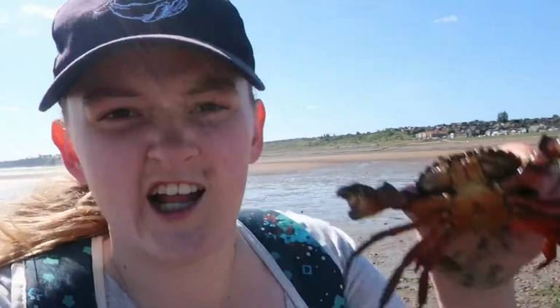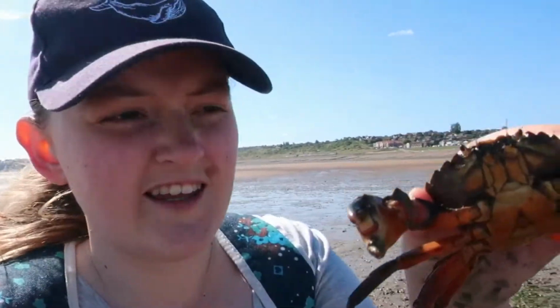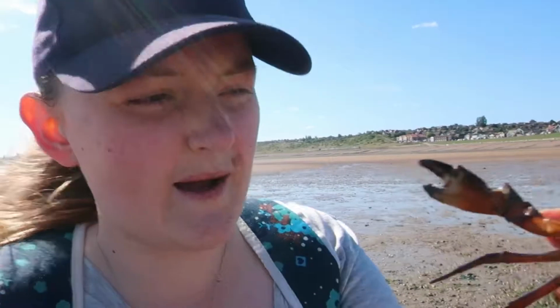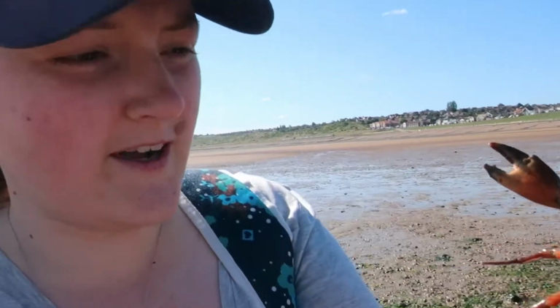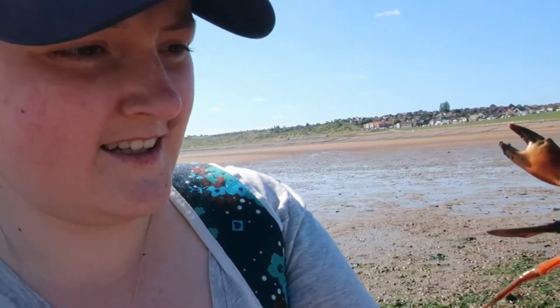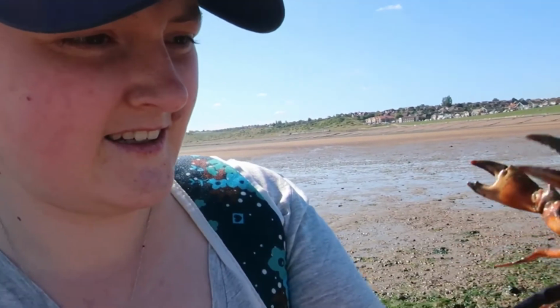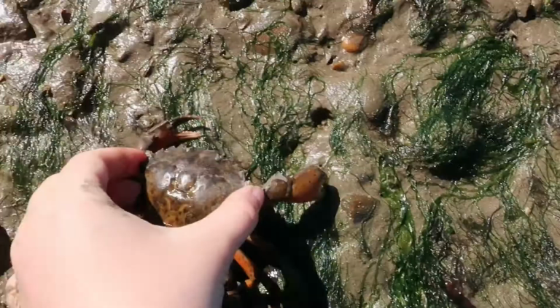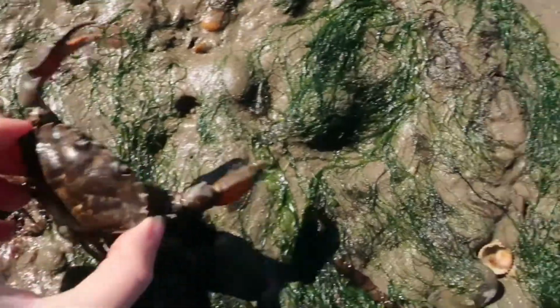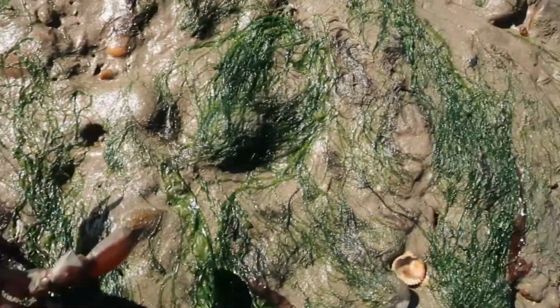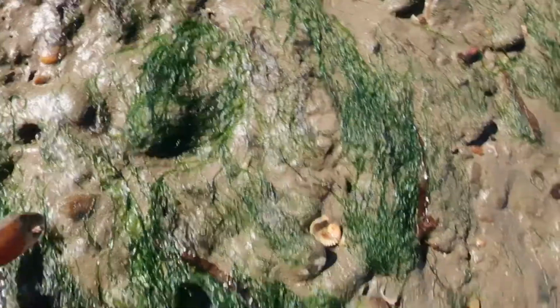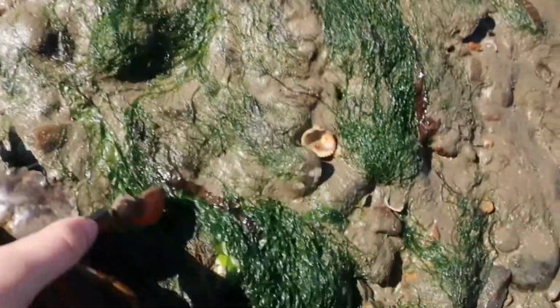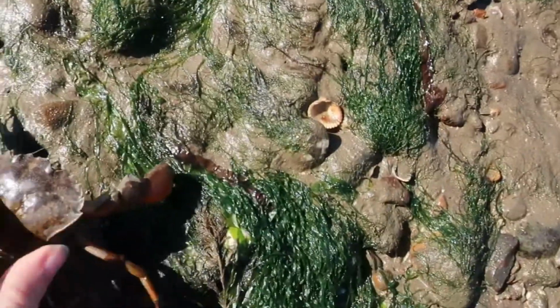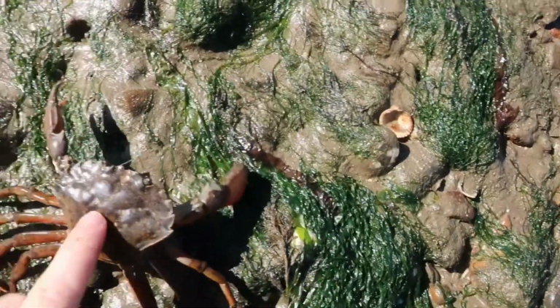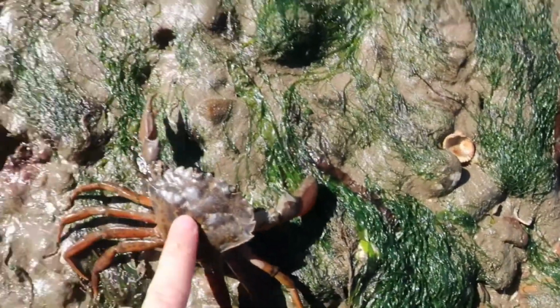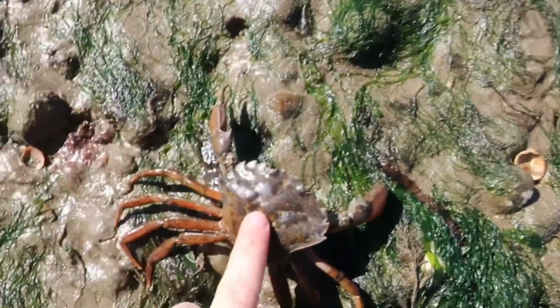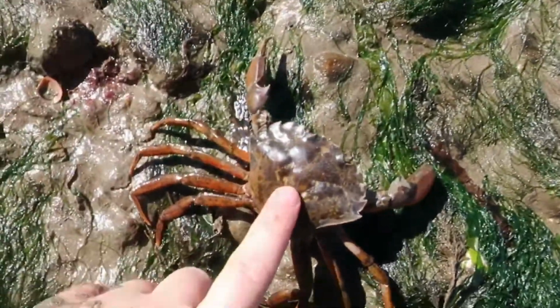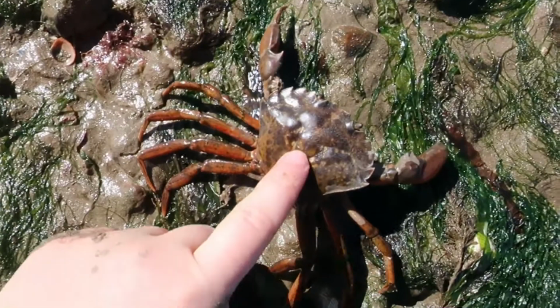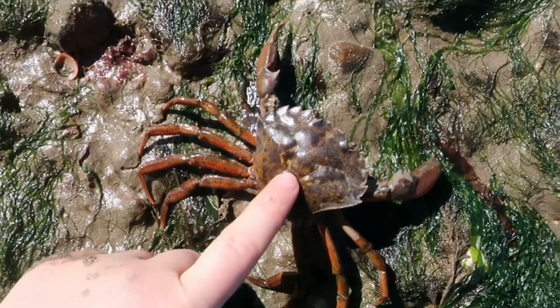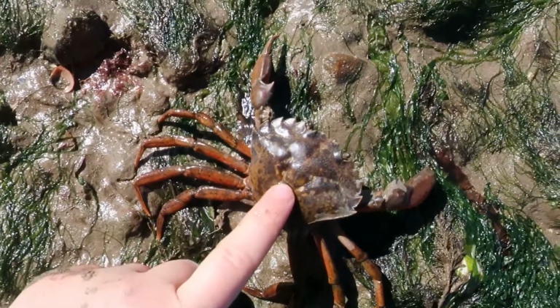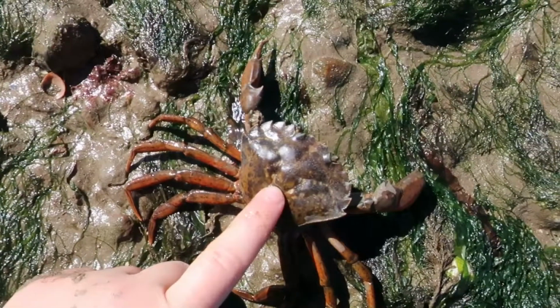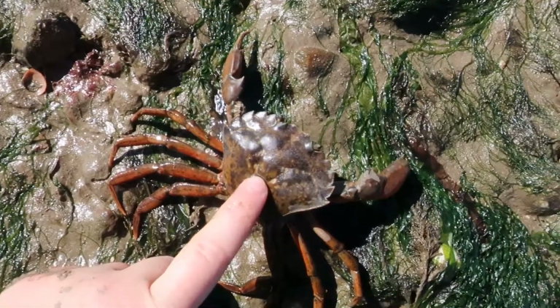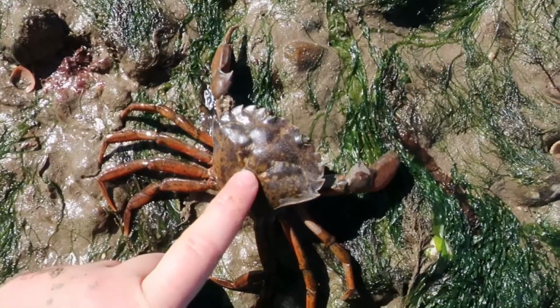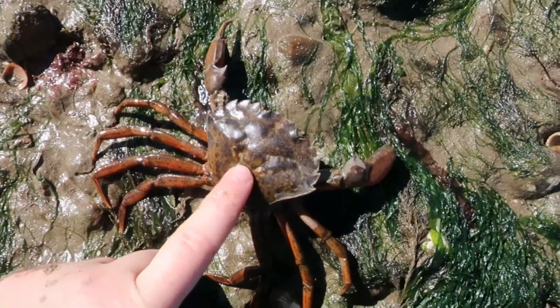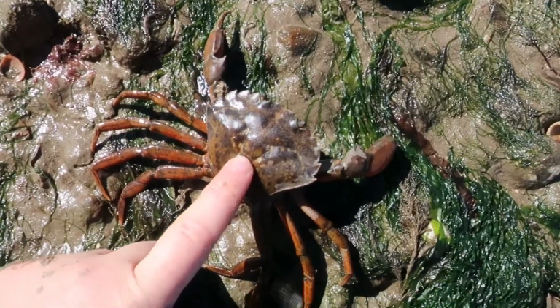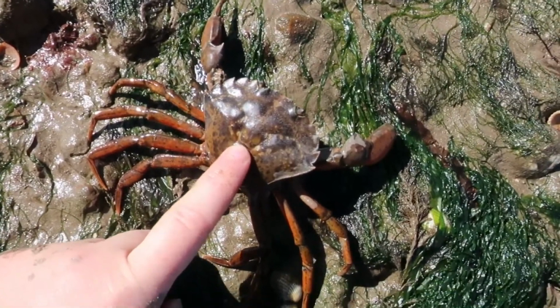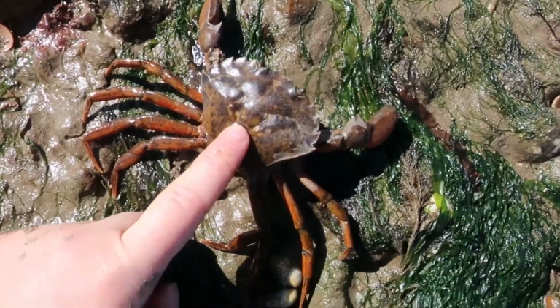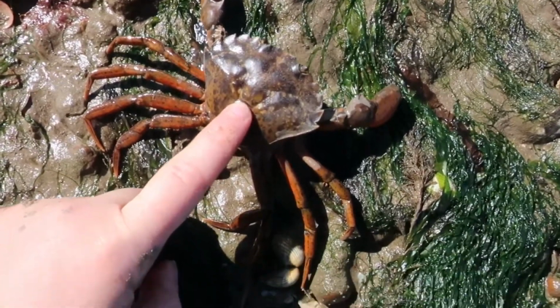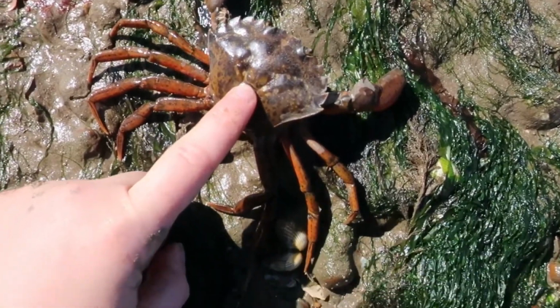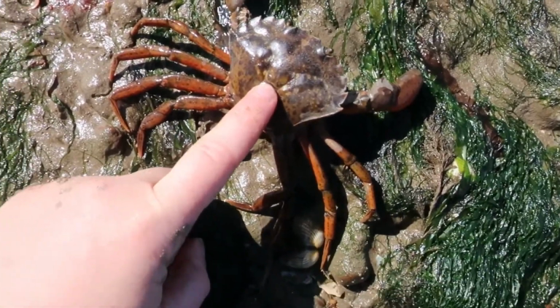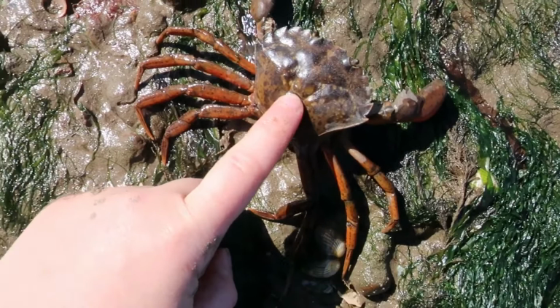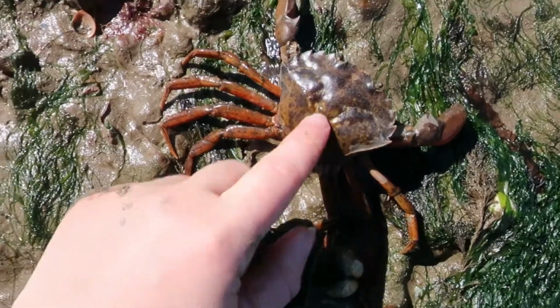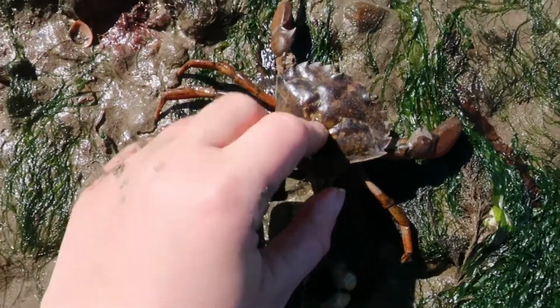Look at this bad boy! So we've placed our good friend down here and this is a typical common shore crab that you find in the UK, but this technique should work for any type of crab you find around the world.